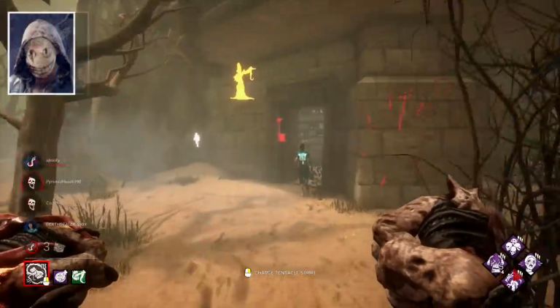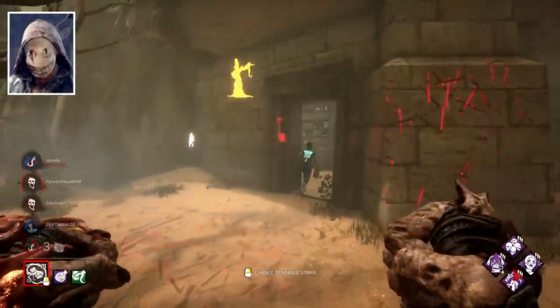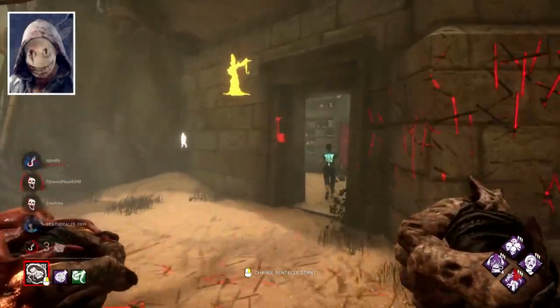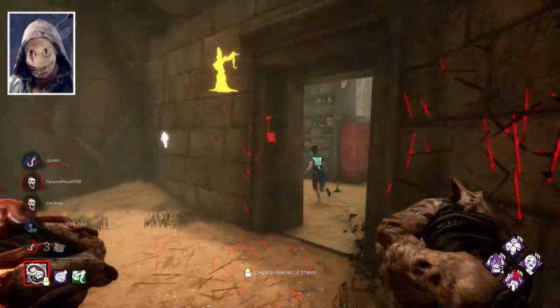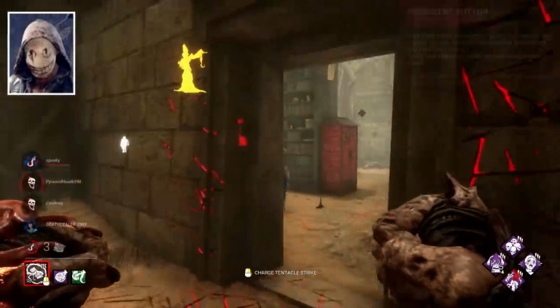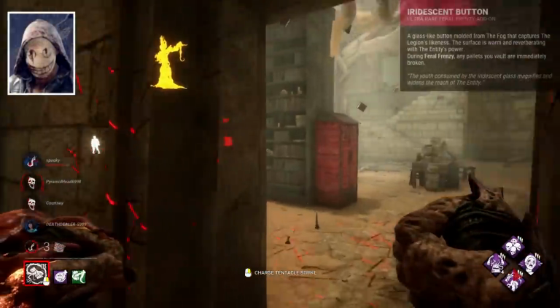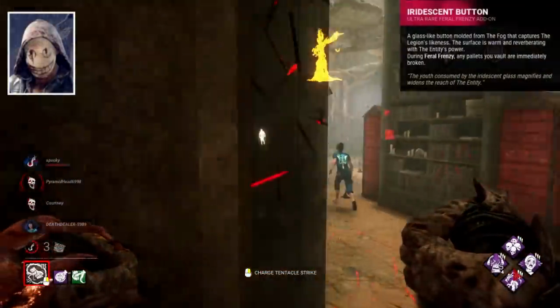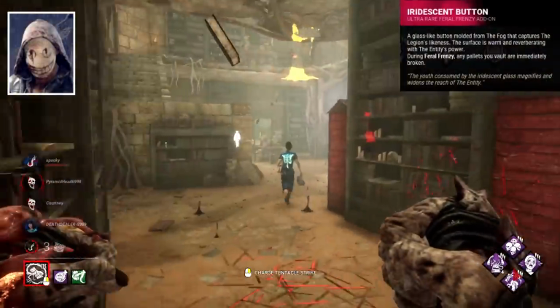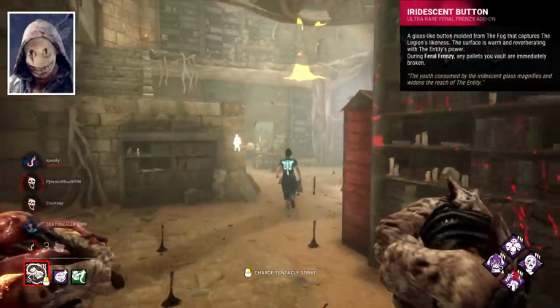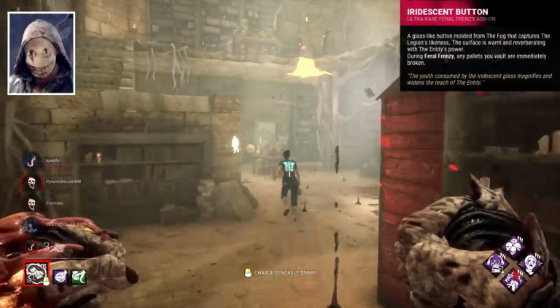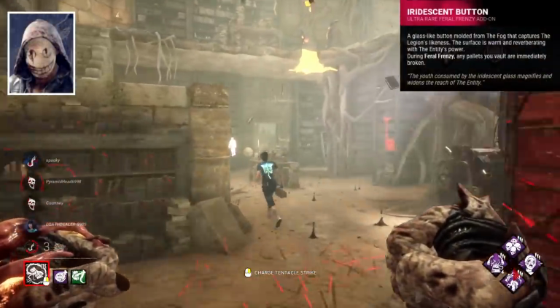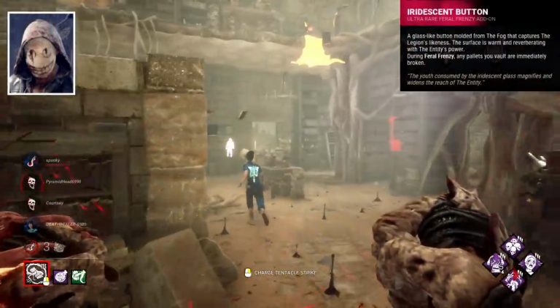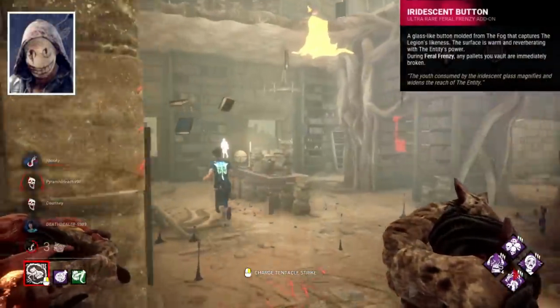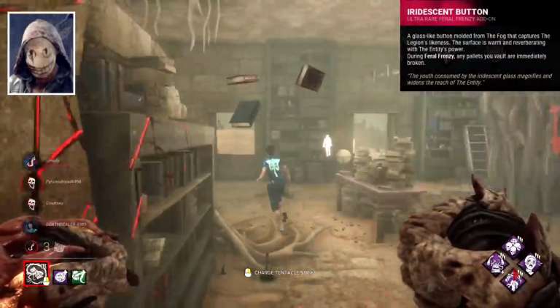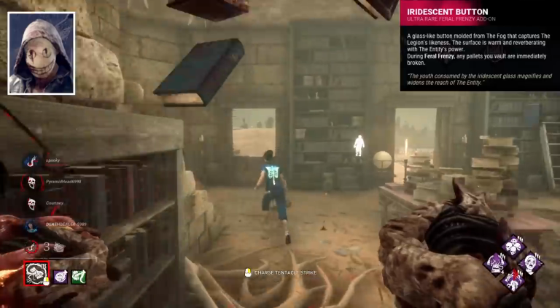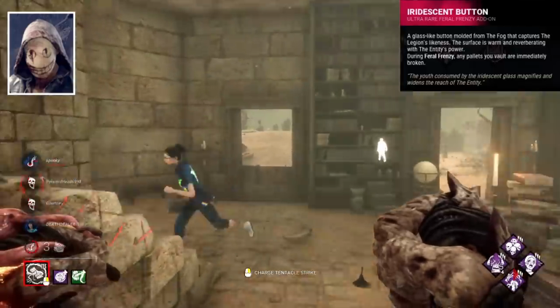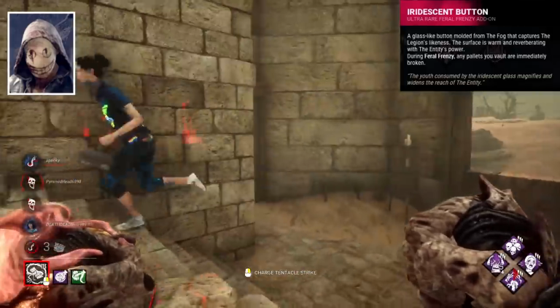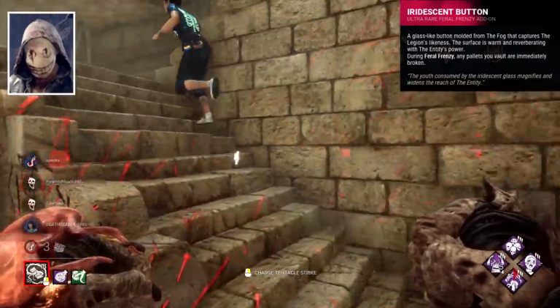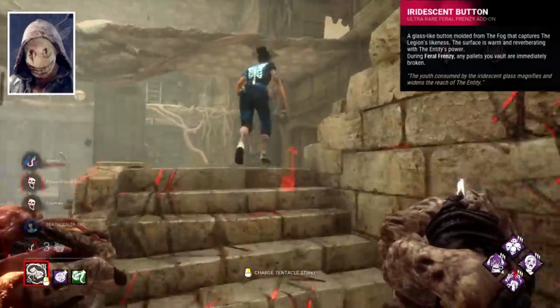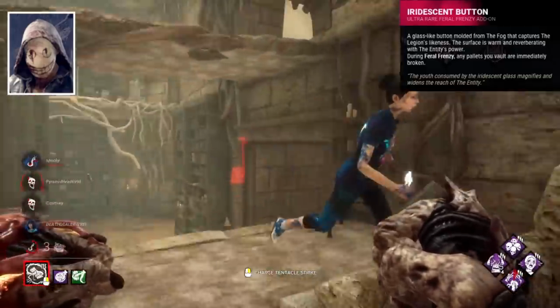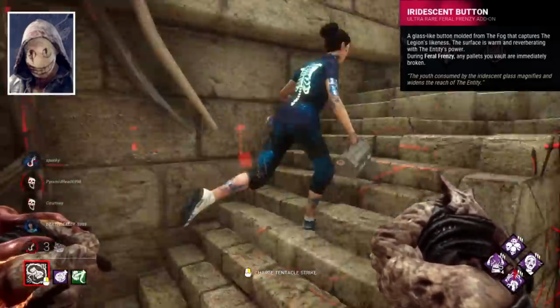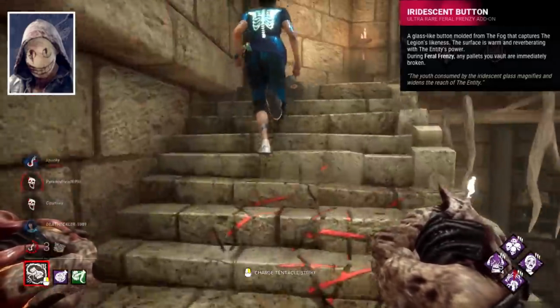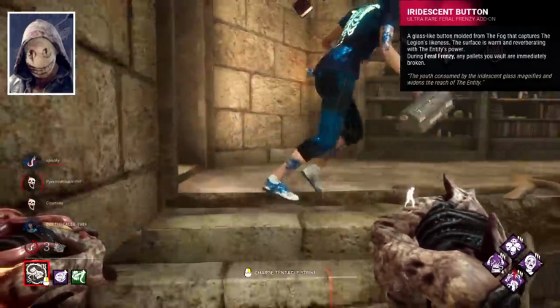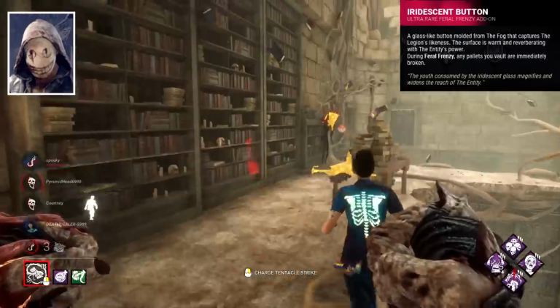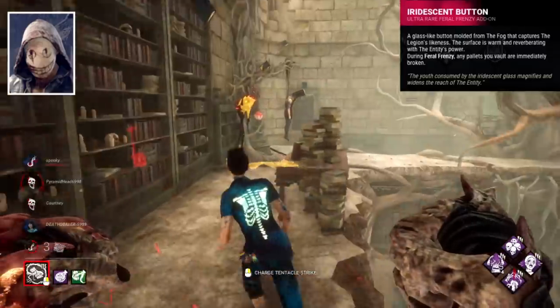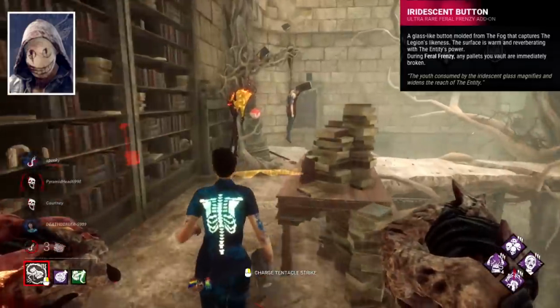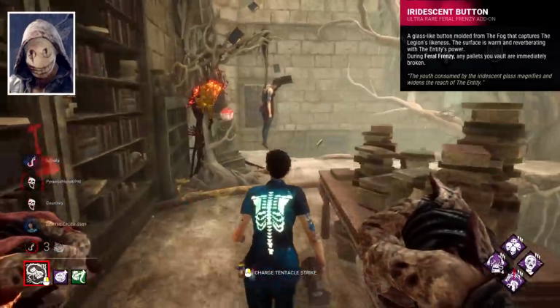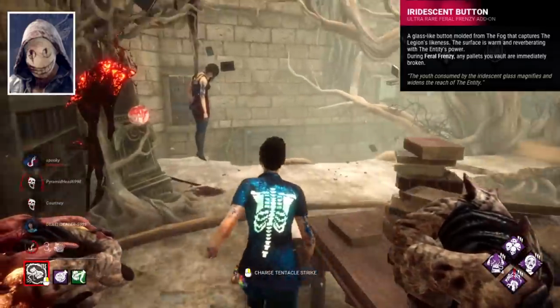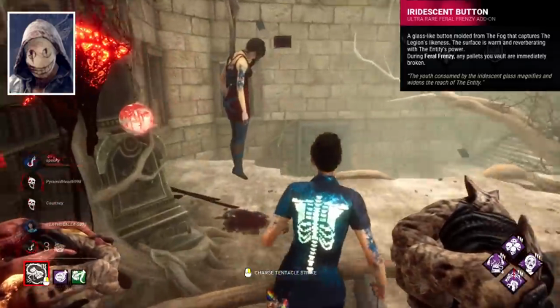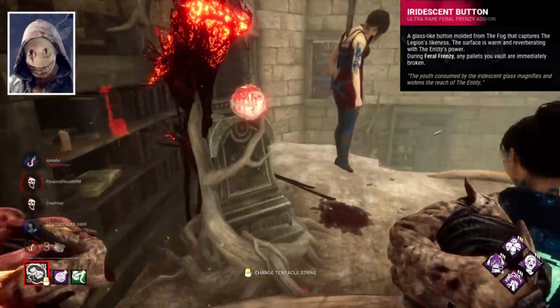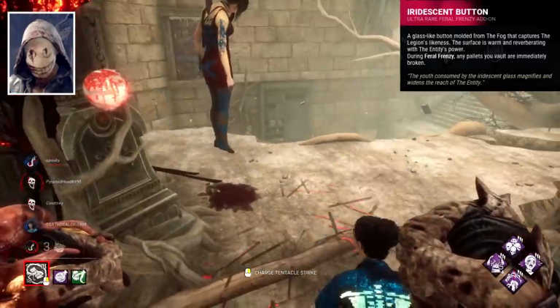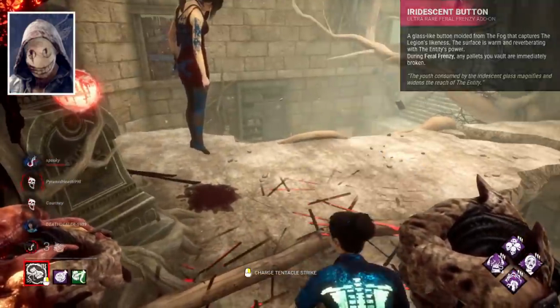Legion's best add-on is Iridescent Button, which allows you to break pallets when vaulting them in Frenzy. This is an add-on that applies a lot of pressure — super simple but effective.